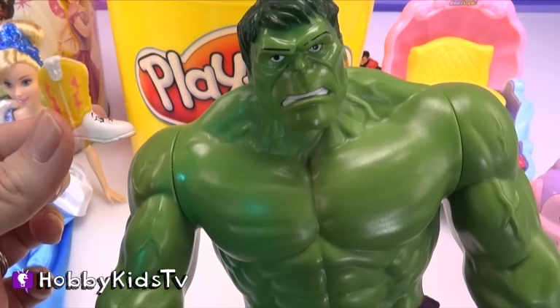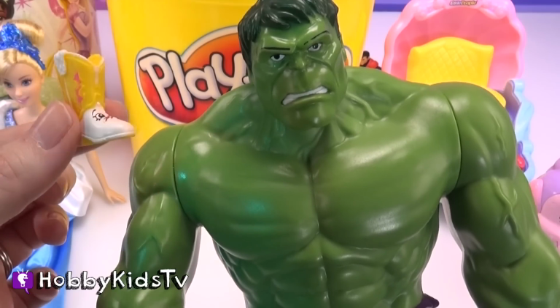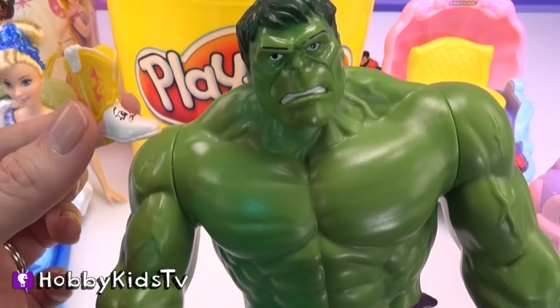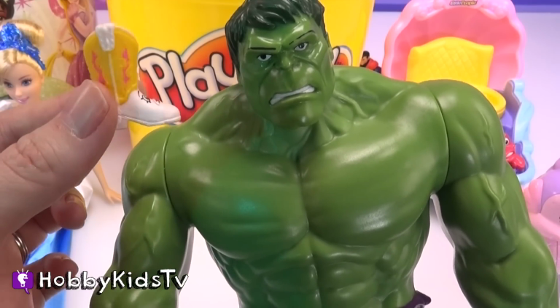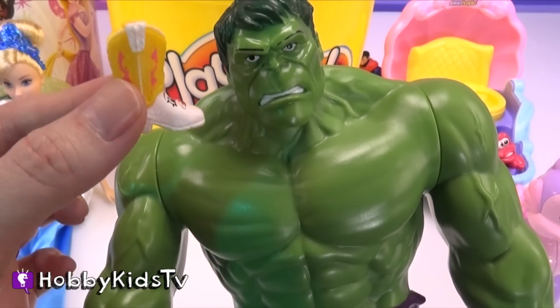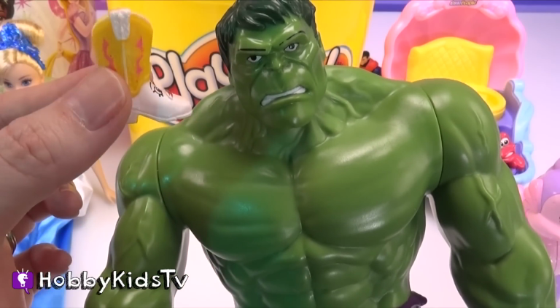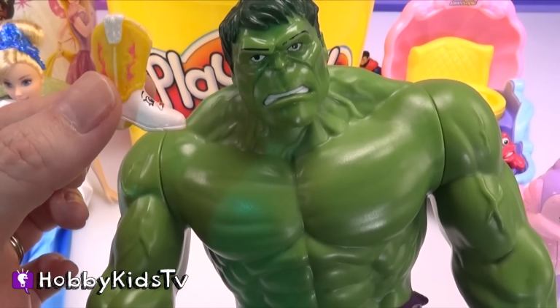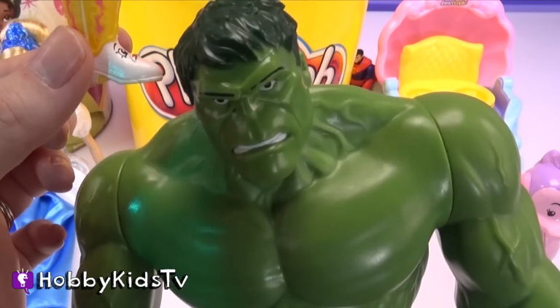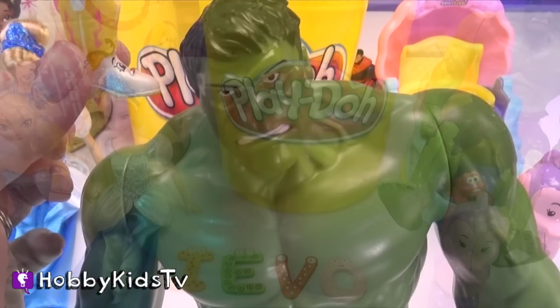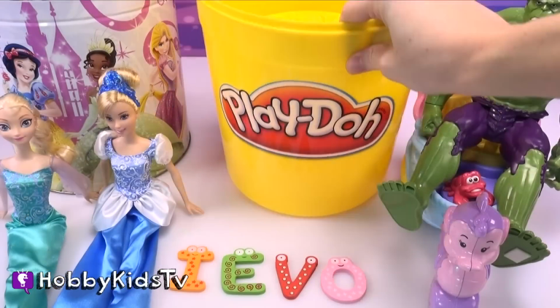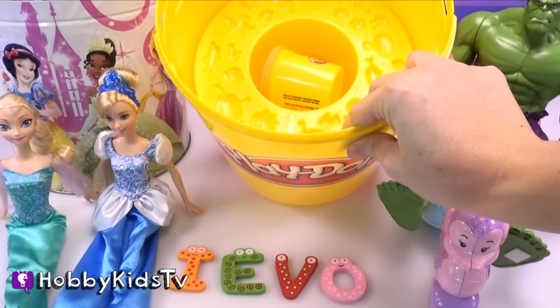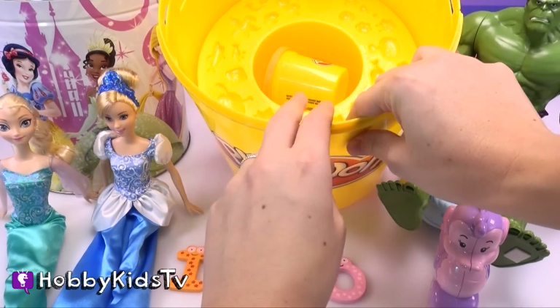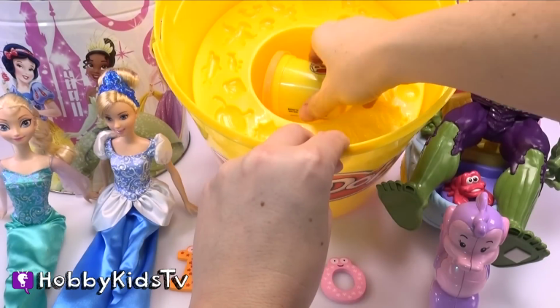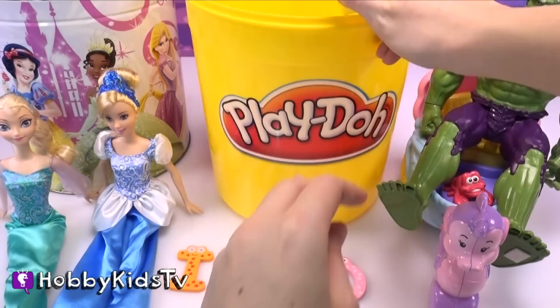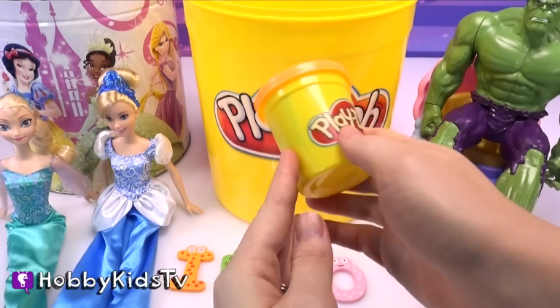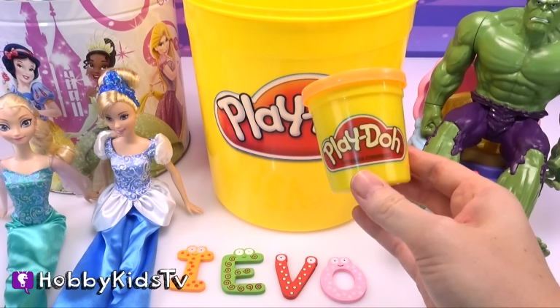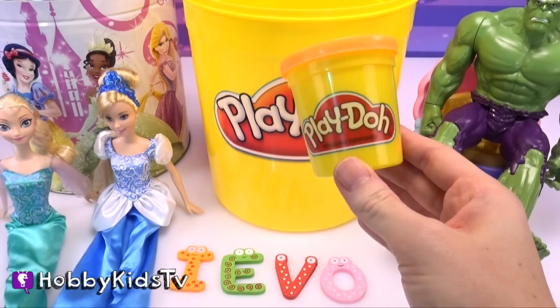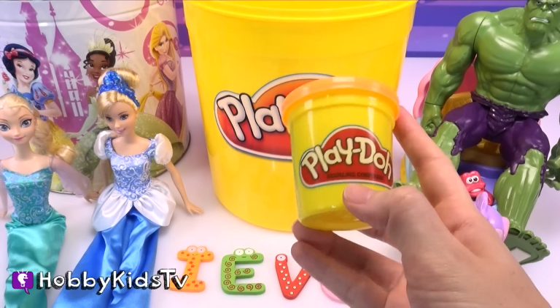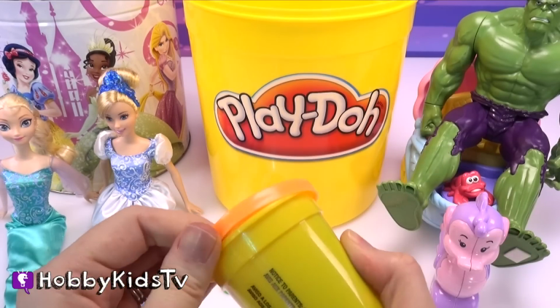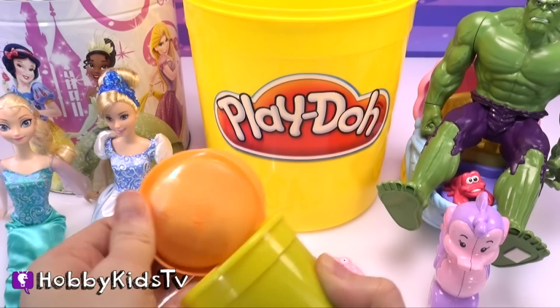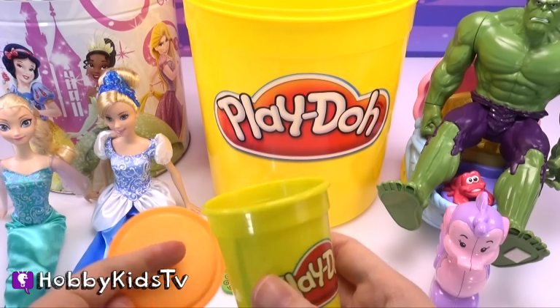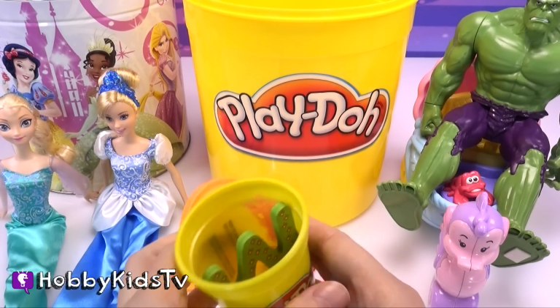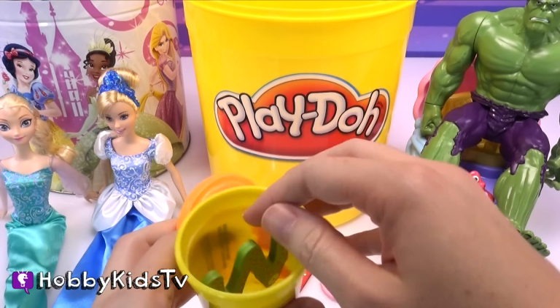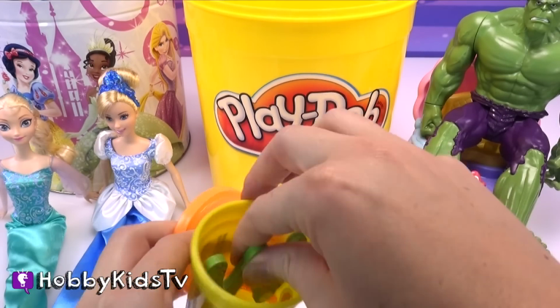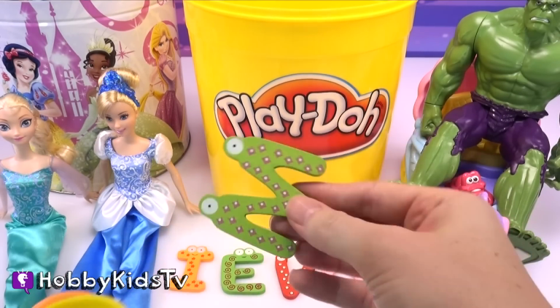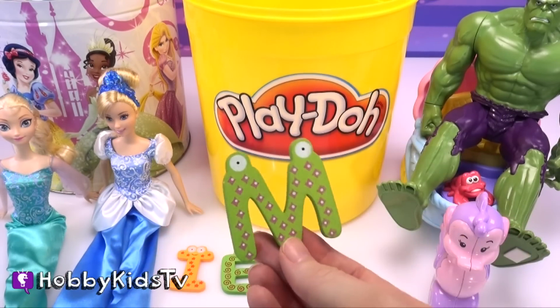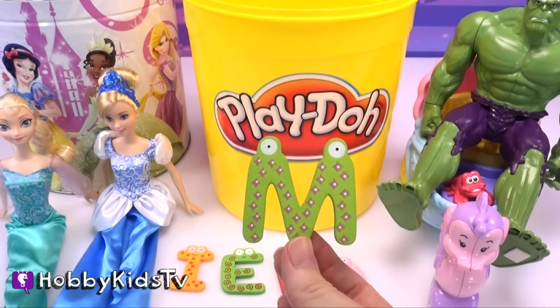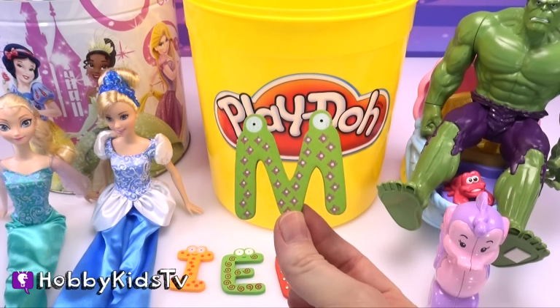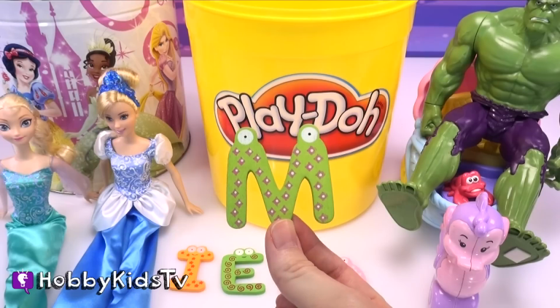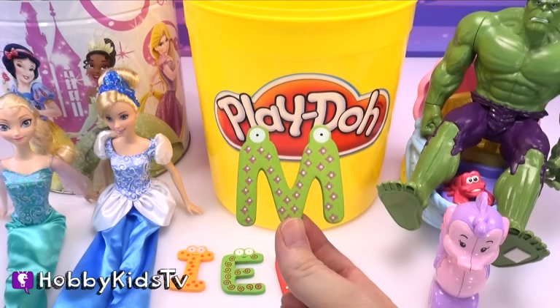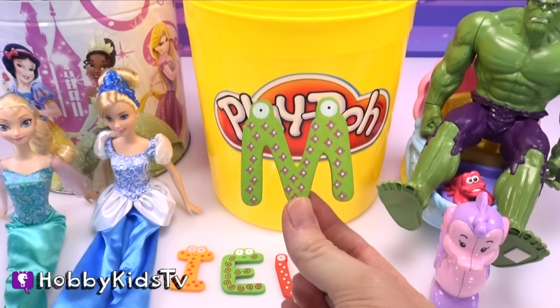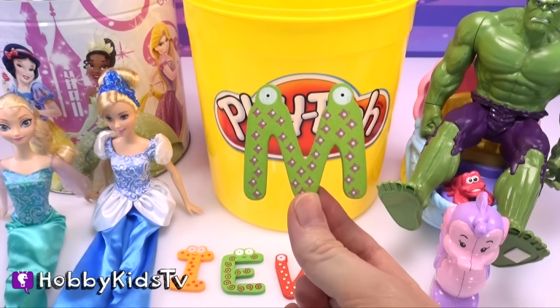Aw, come on Hulk, it's cute! What do we have? We've got a letter — it's the letter M!